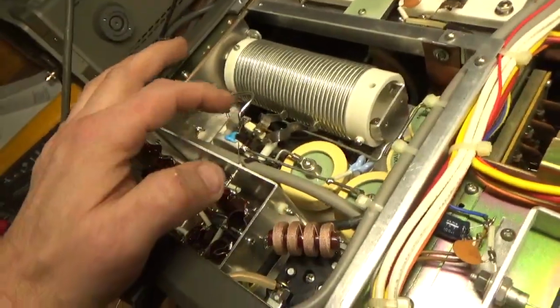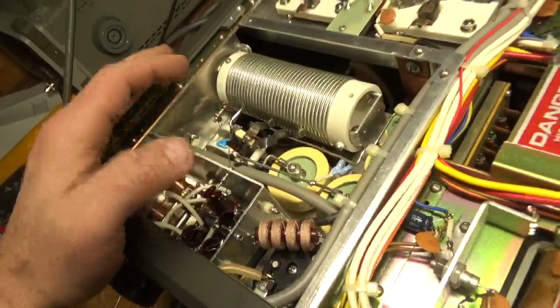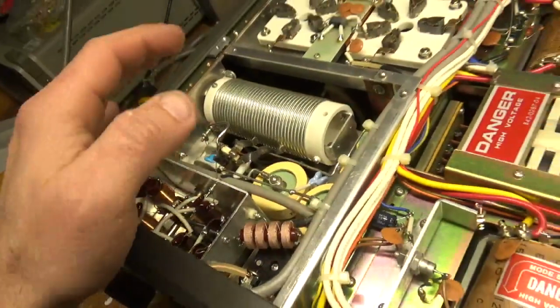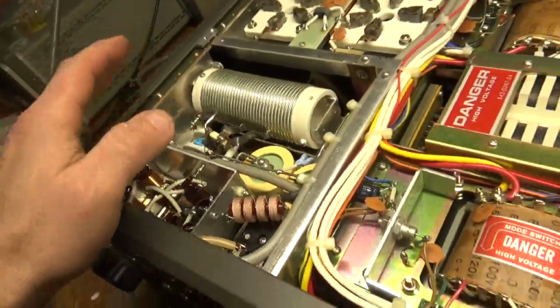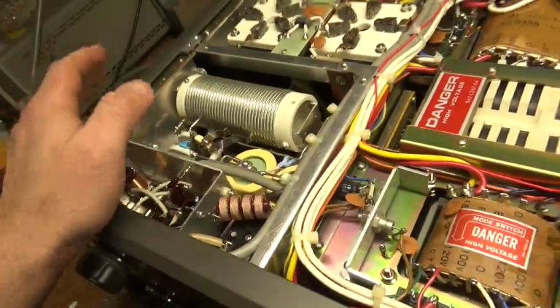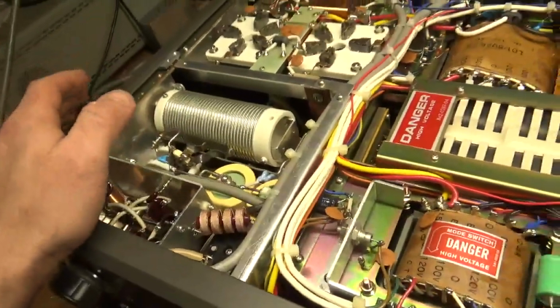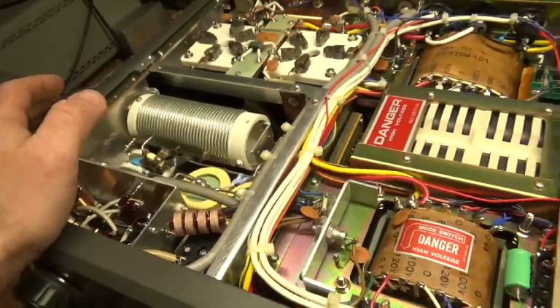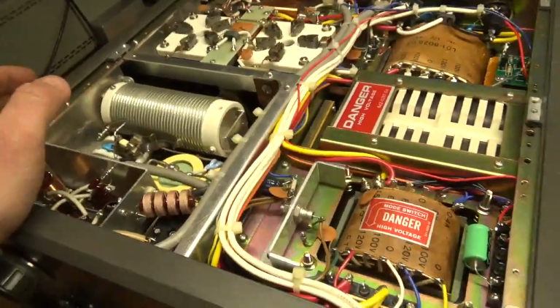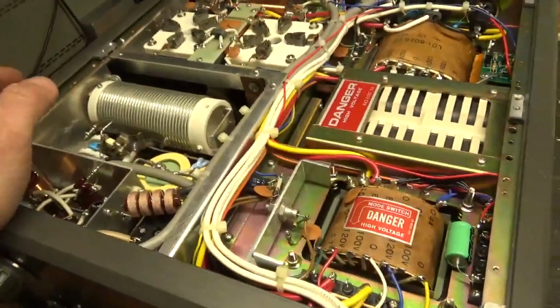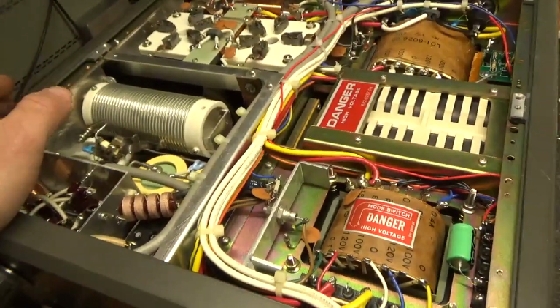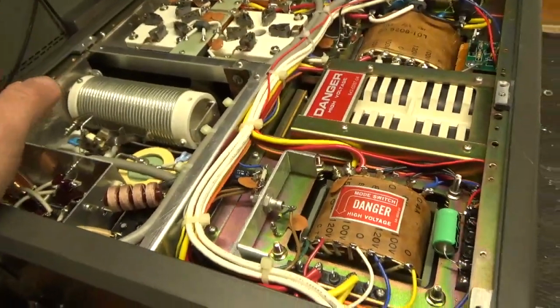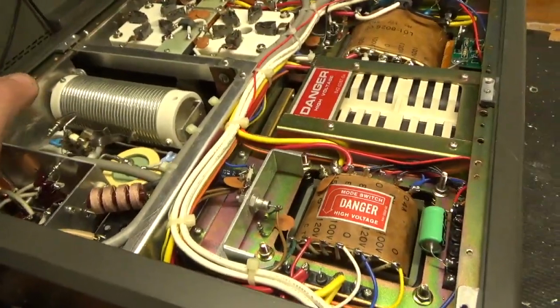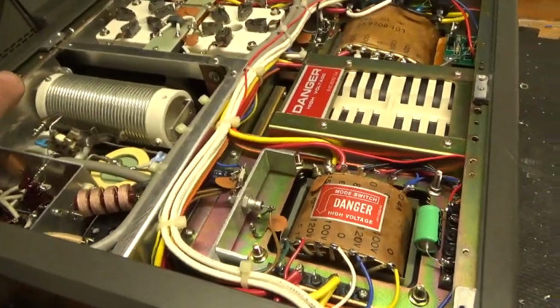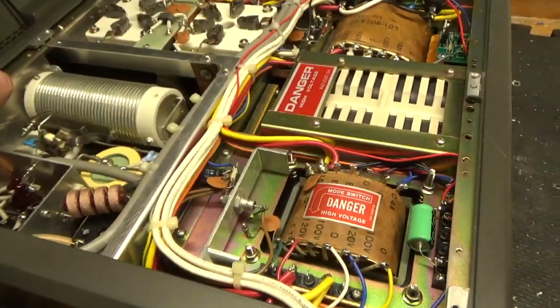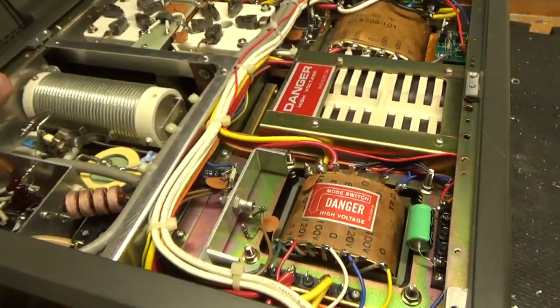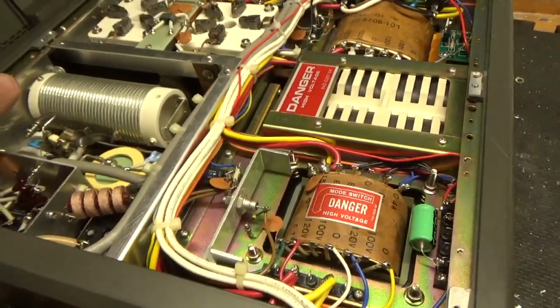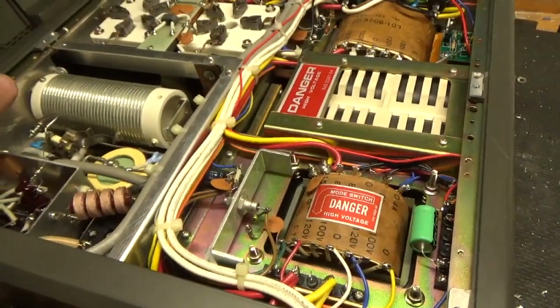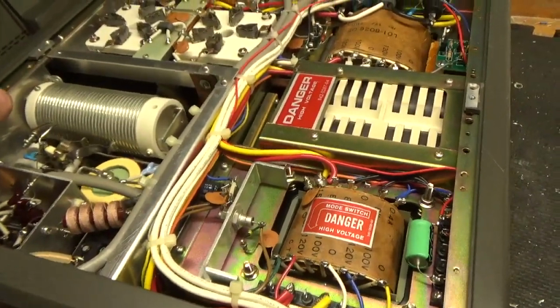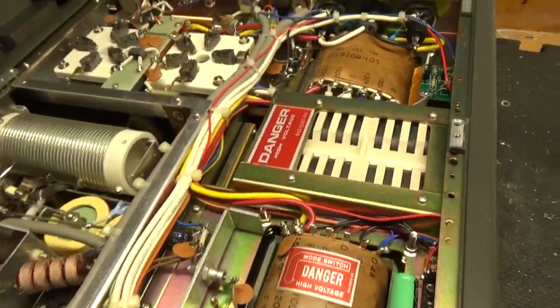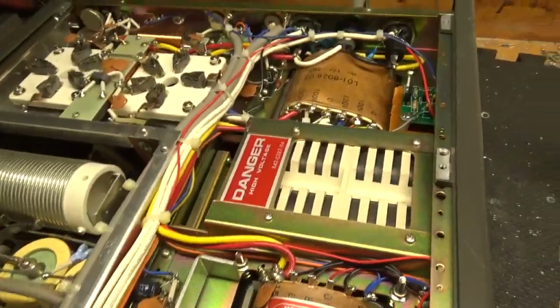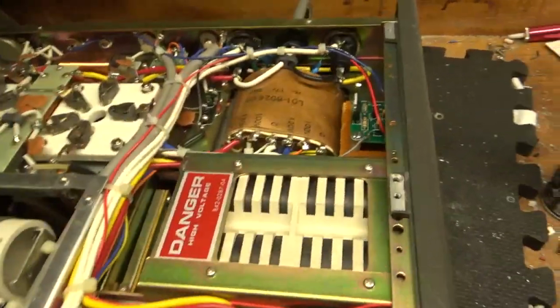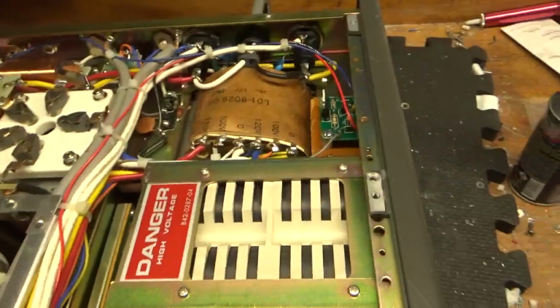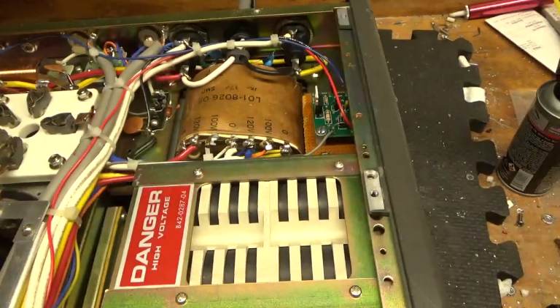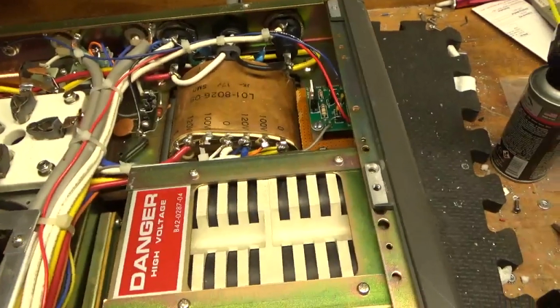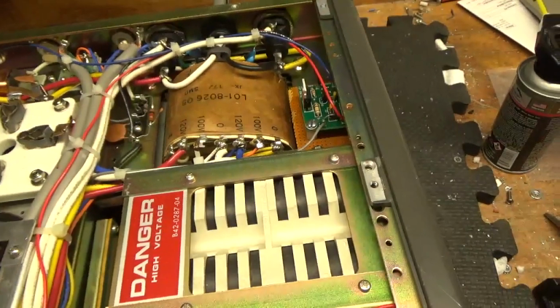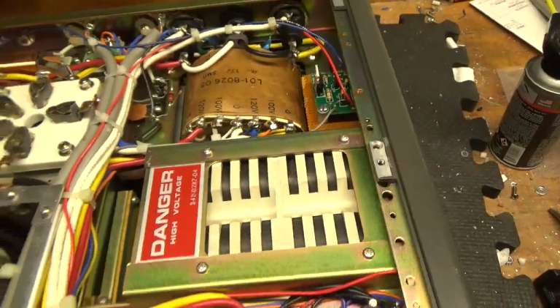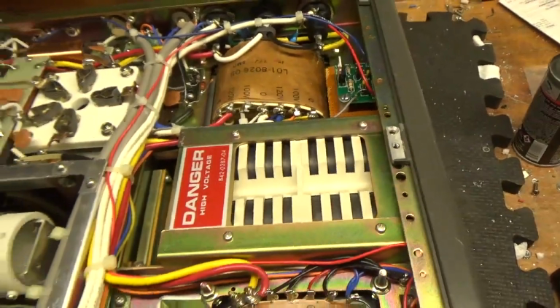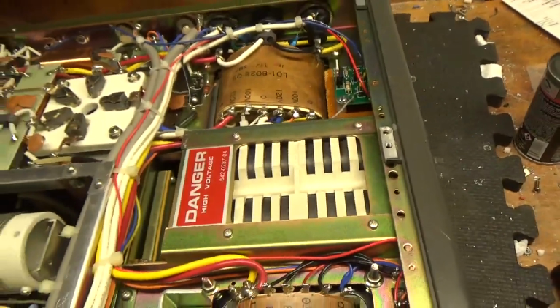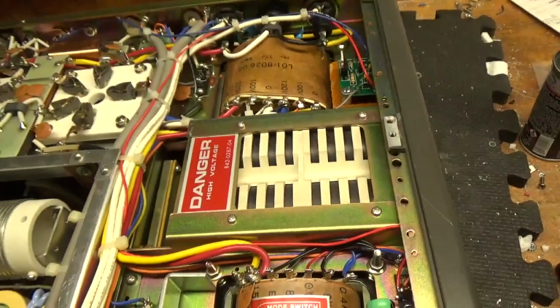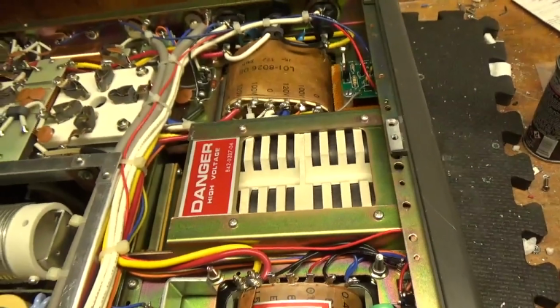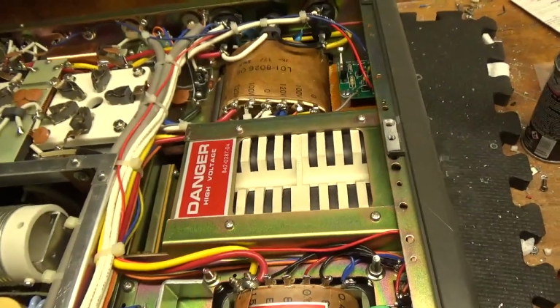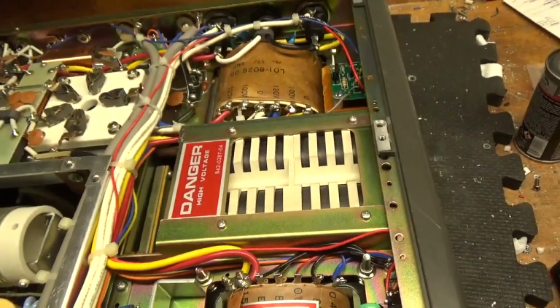Cleaned the rotary switches, used DeoxIT Gold. He wanted the soft key kit from Harbaugh — great kit.